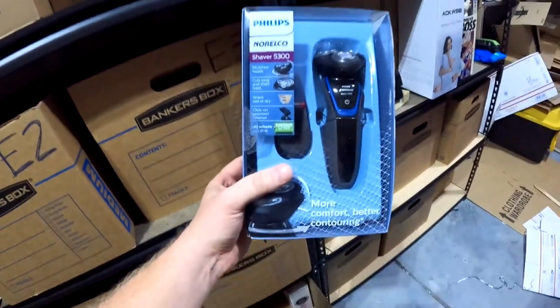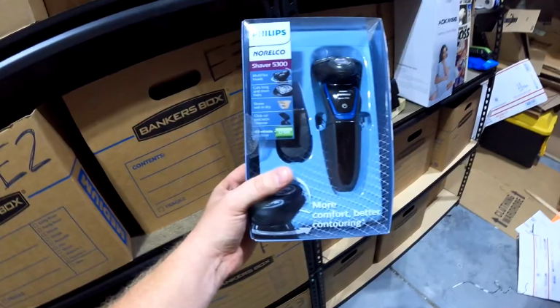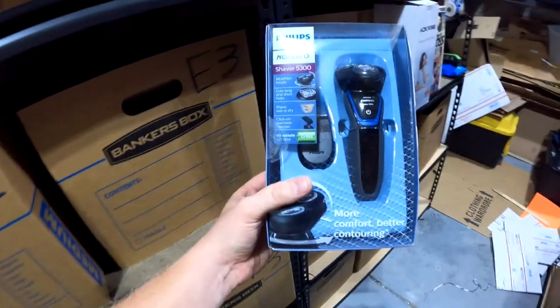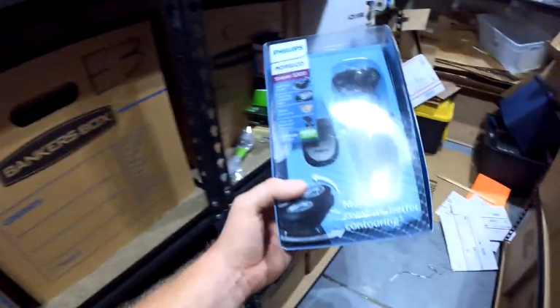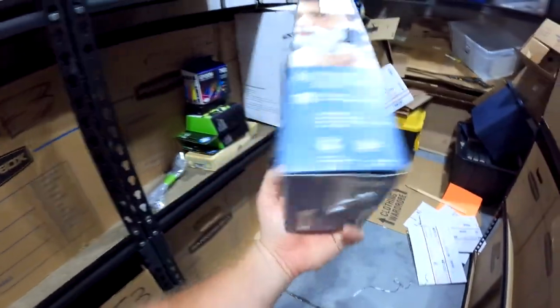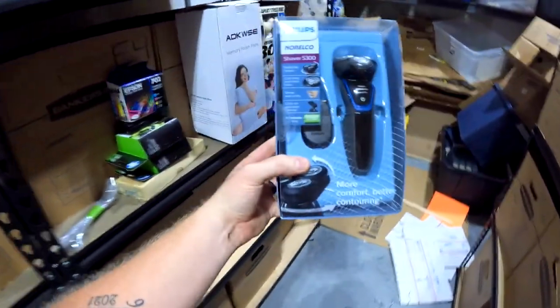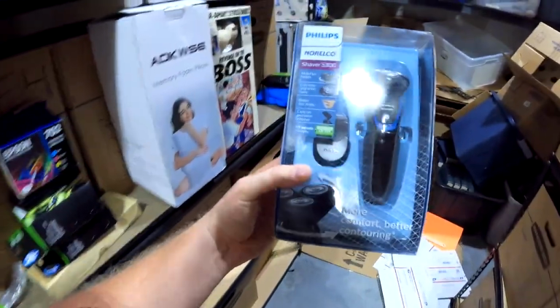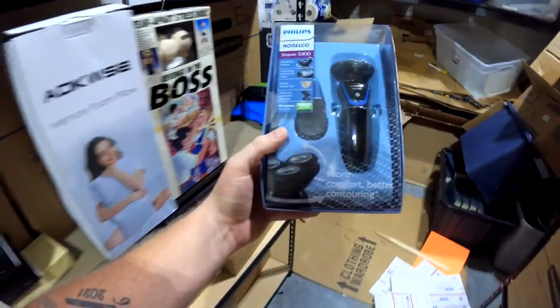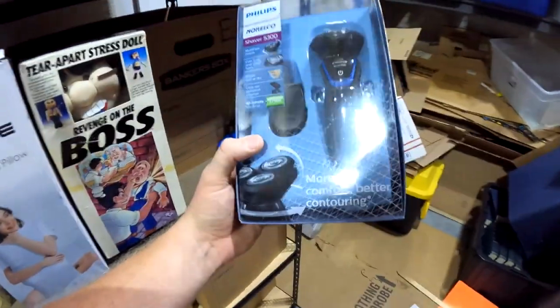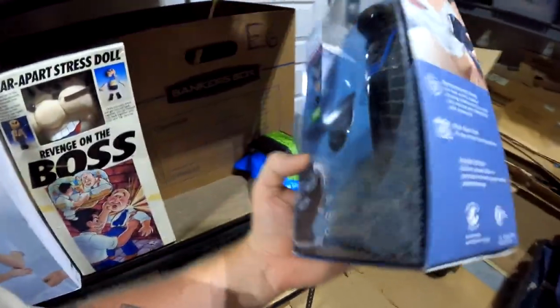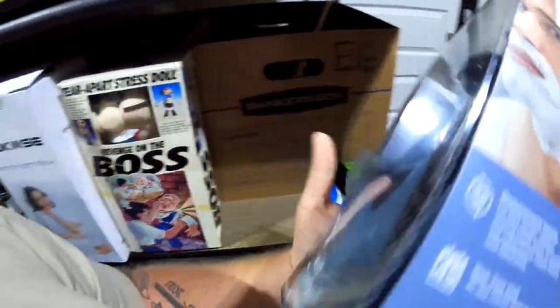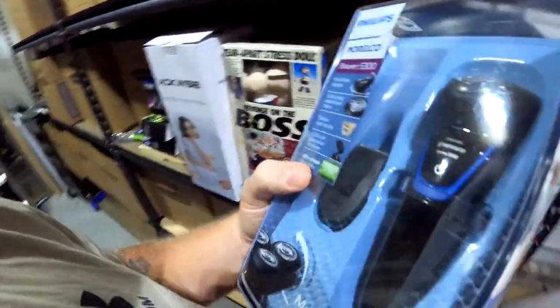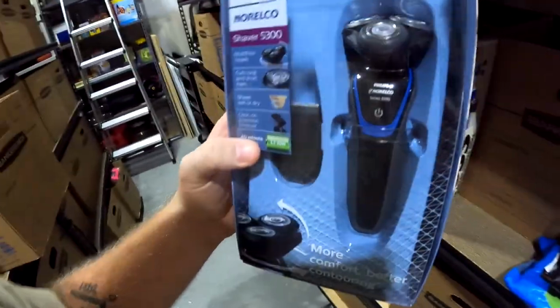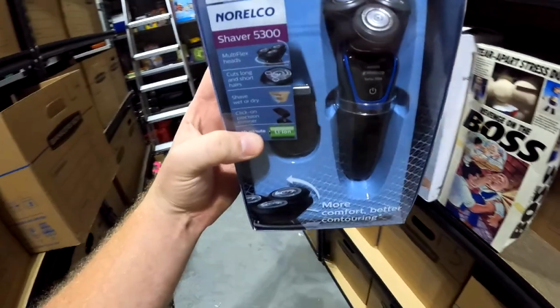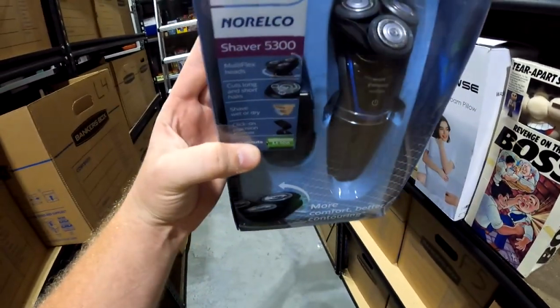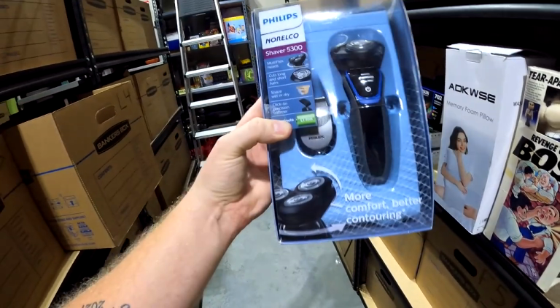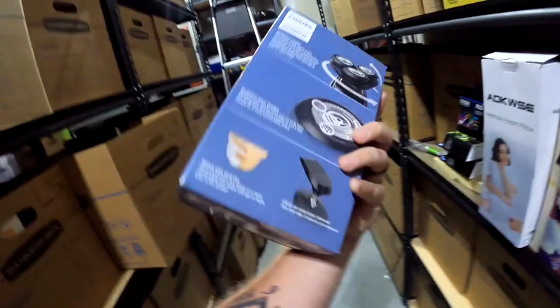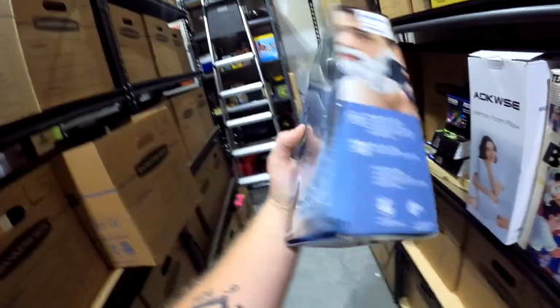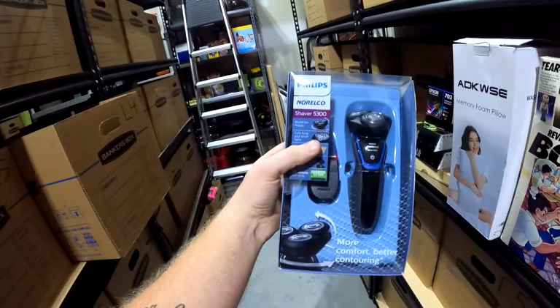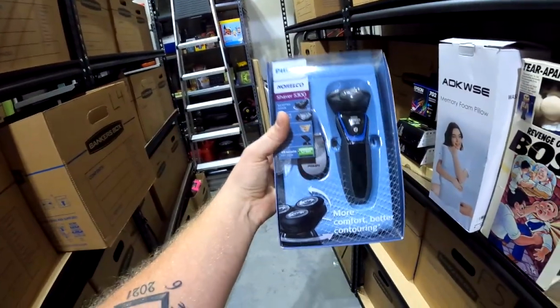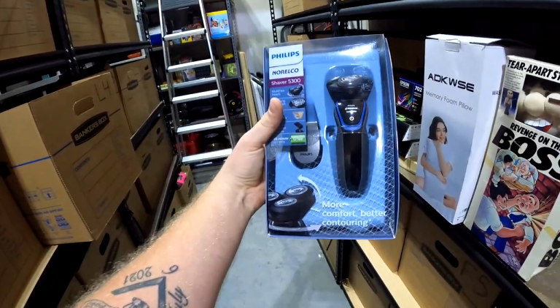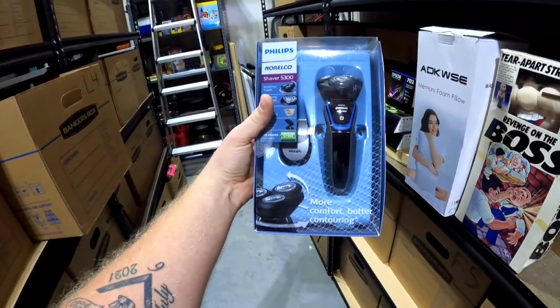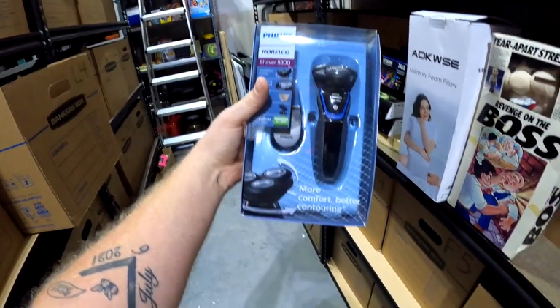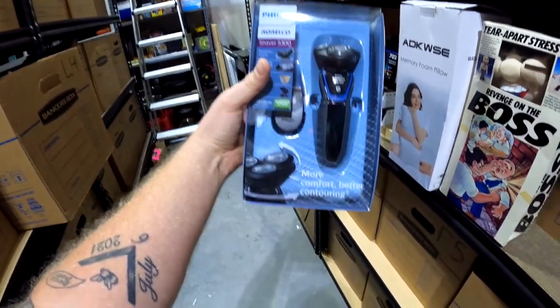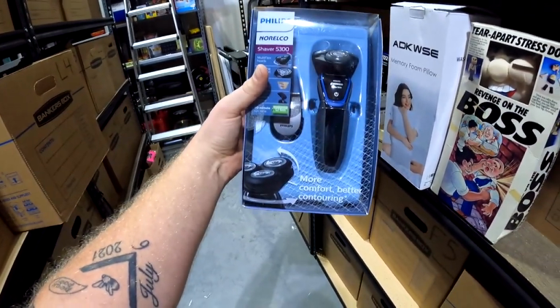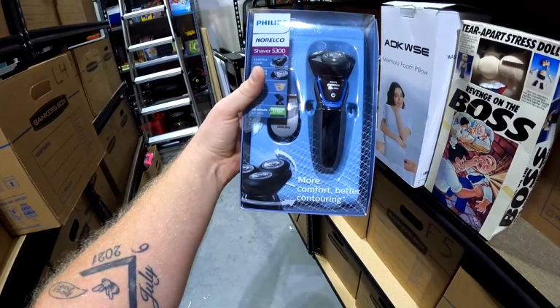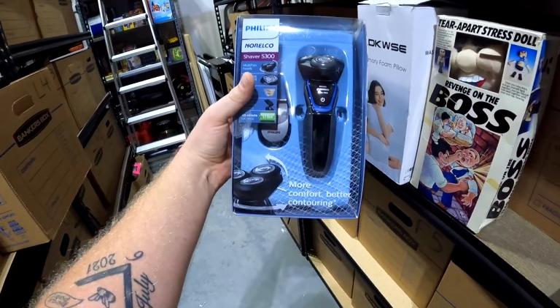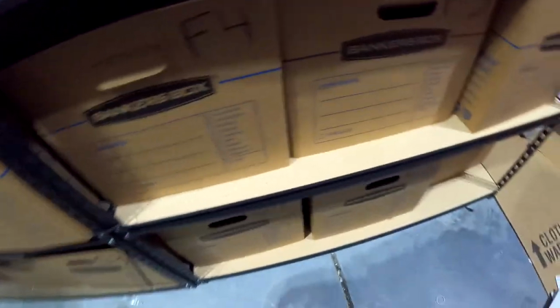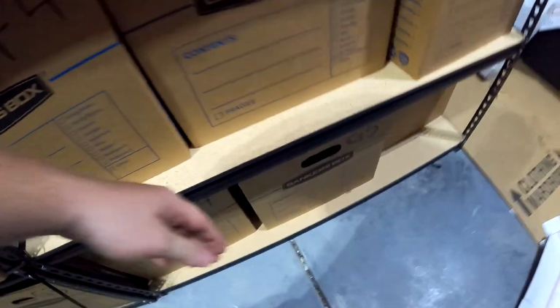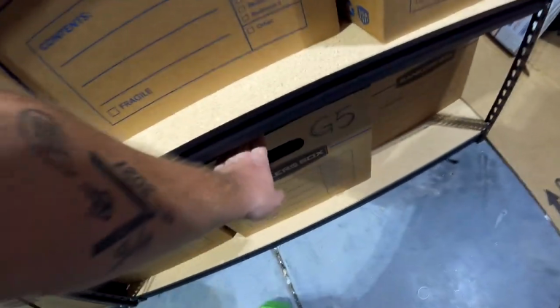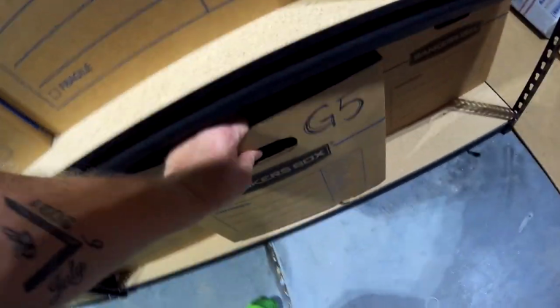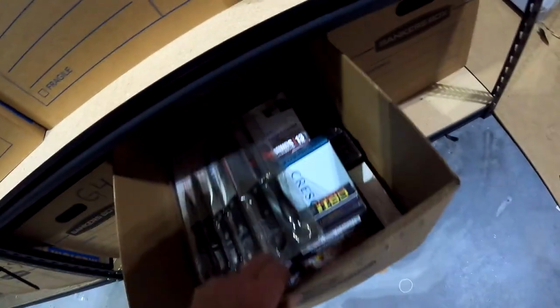Now we've got to pull the two Mercari orders. The first one is a Phillips item. I will never sell Phillips stuff on eBay again because I always get hit with a VERO claim. This item sold for $20 plus shipping and I got it for seven bucks at Black Friday Deals.